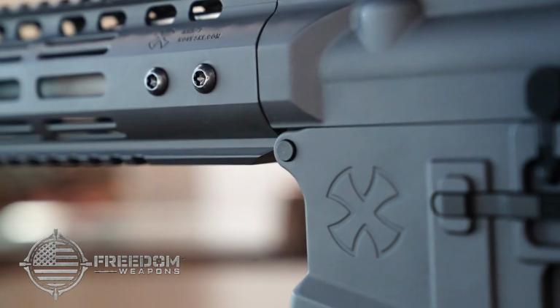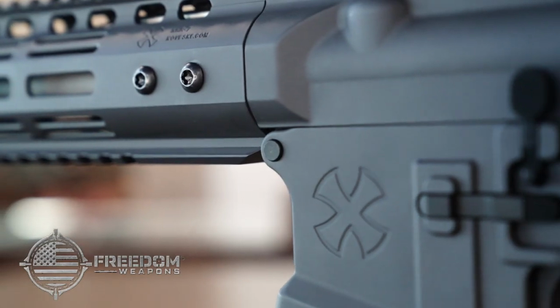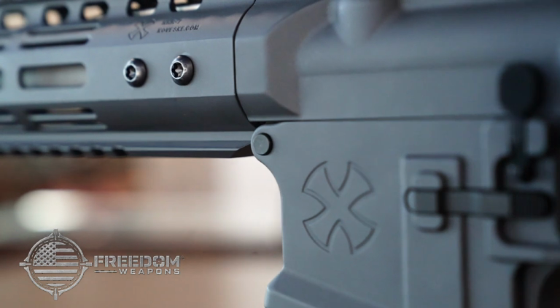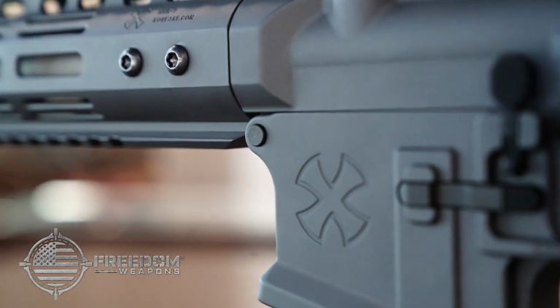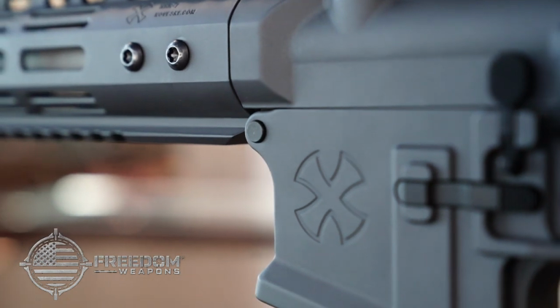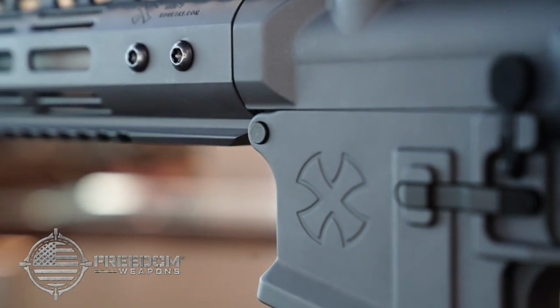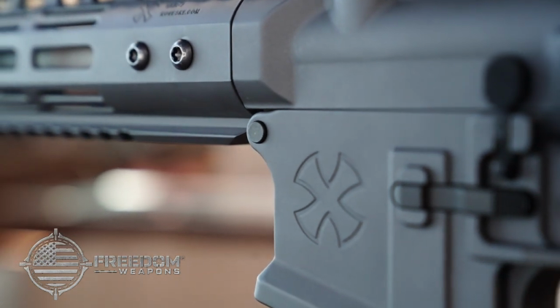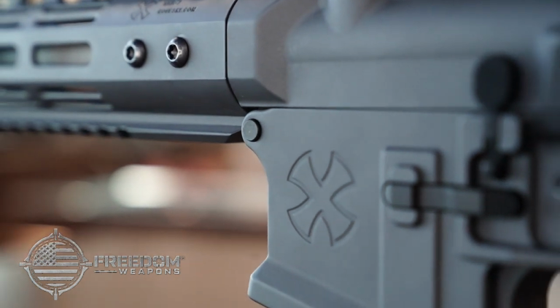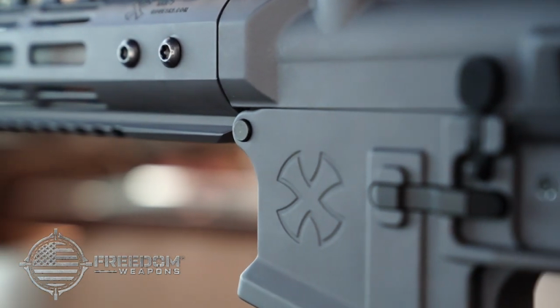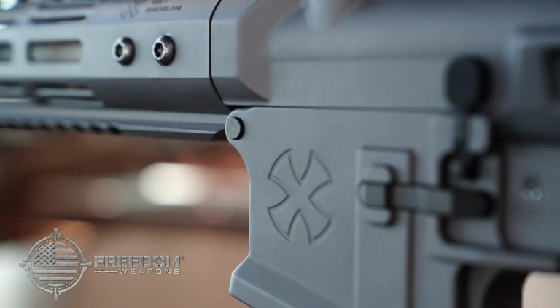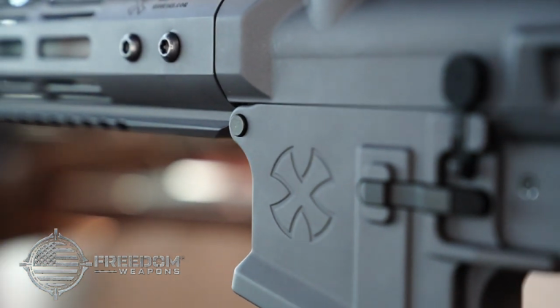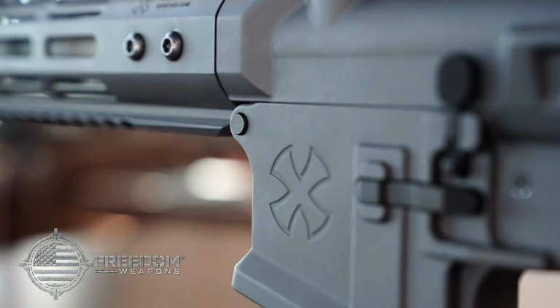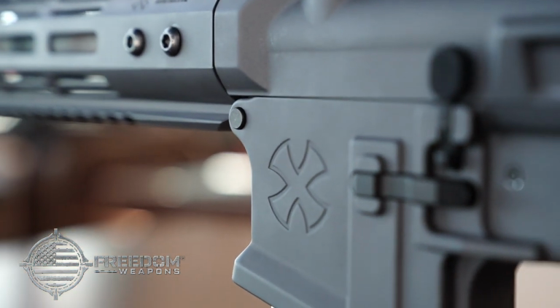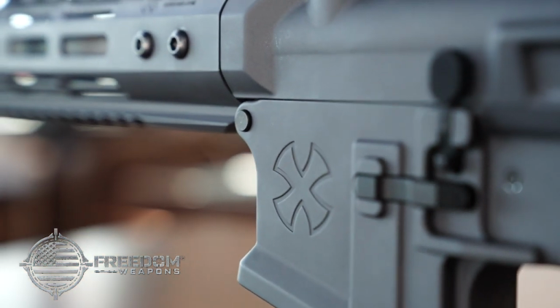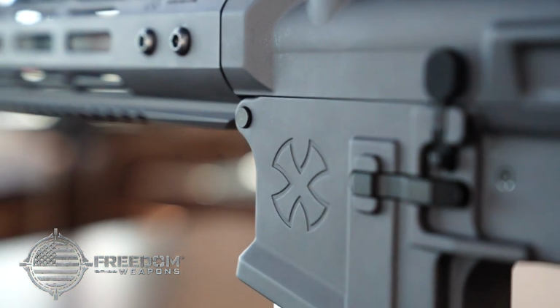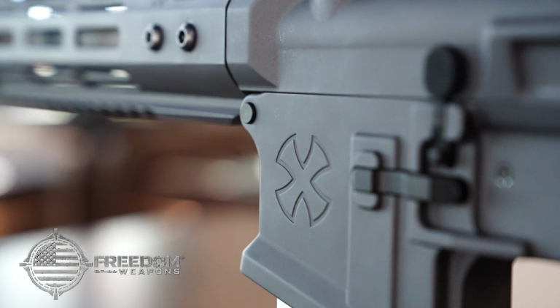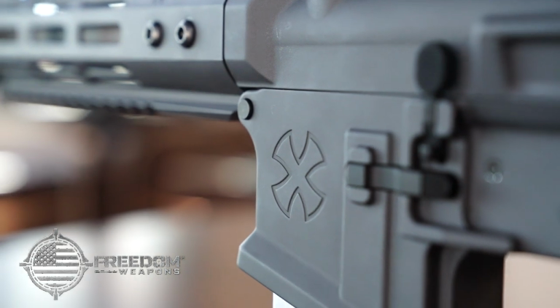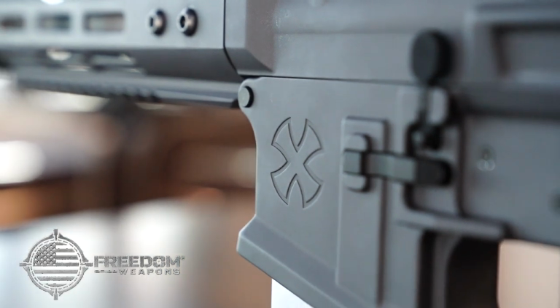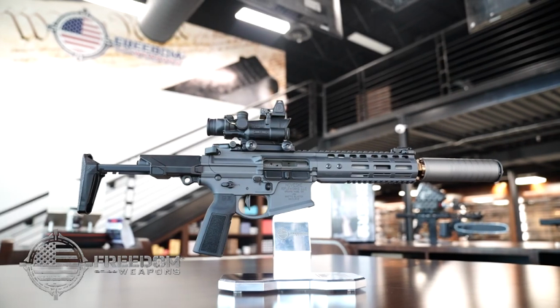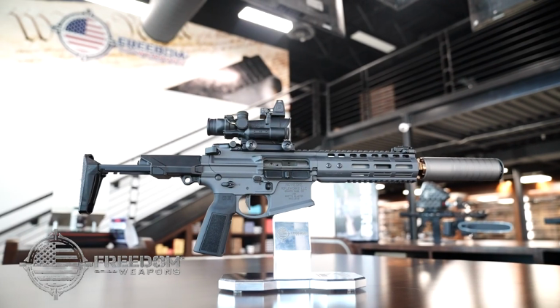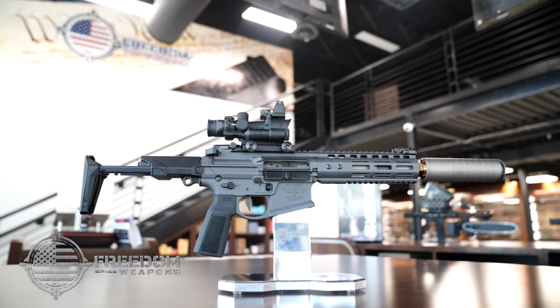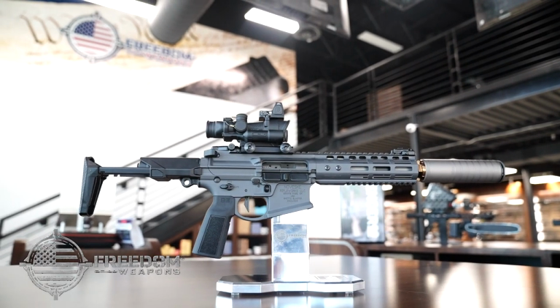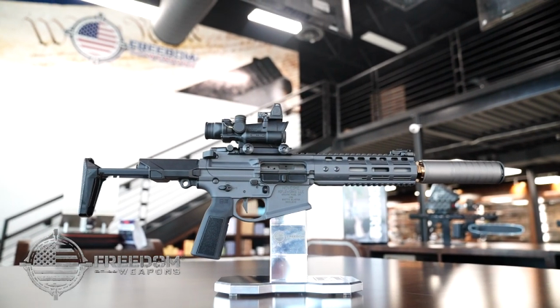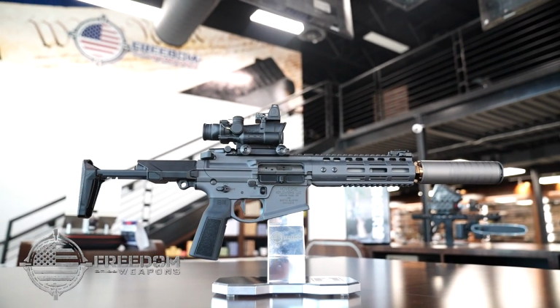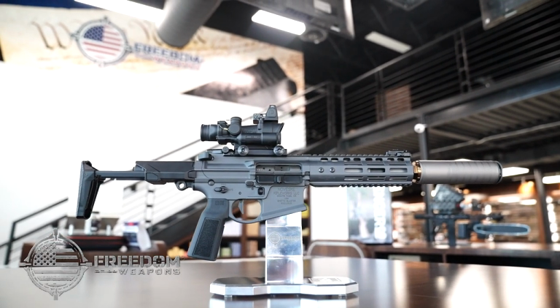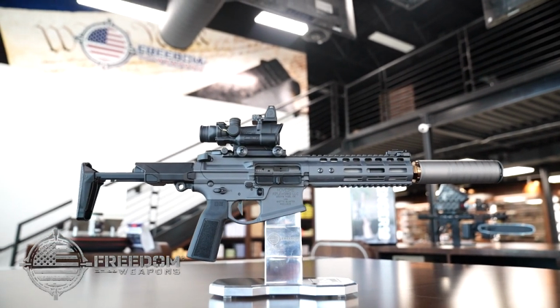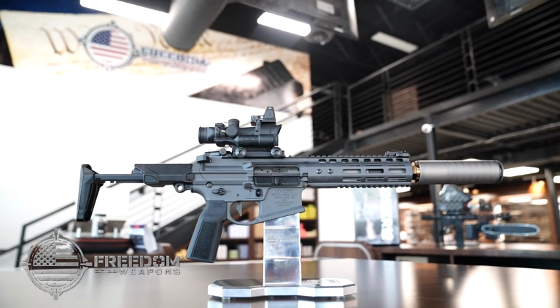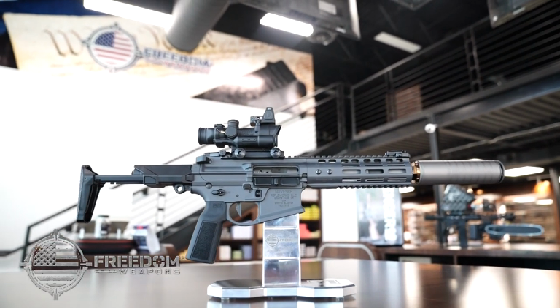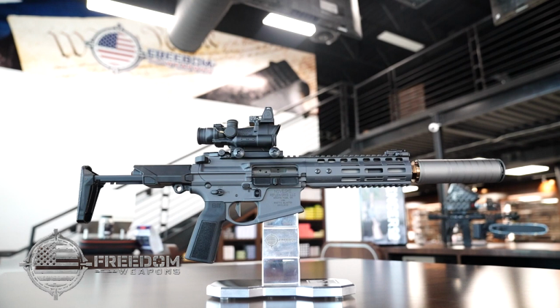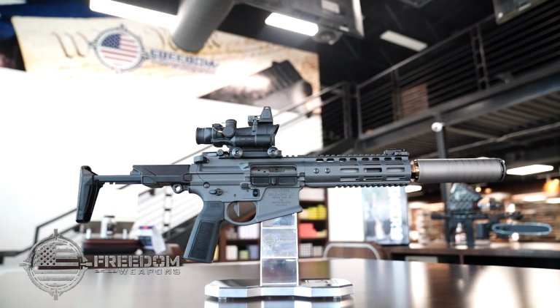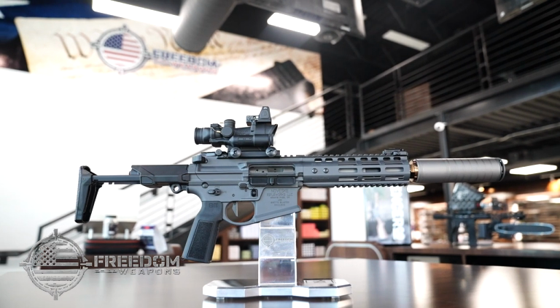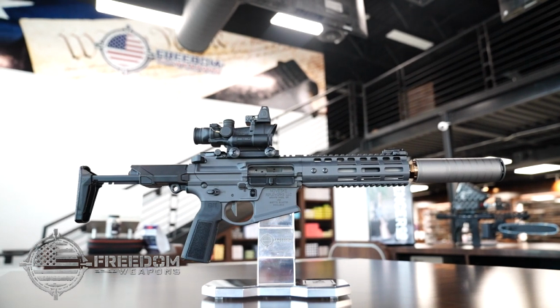Come down and see the Noveski Ghetto Blaster yourself at Freedom Weapons in El Paso, or online at freedom-weapons.com. Be sure to follow and subscribe to our social media channels for updates on new arrivals, events, and giveaways.